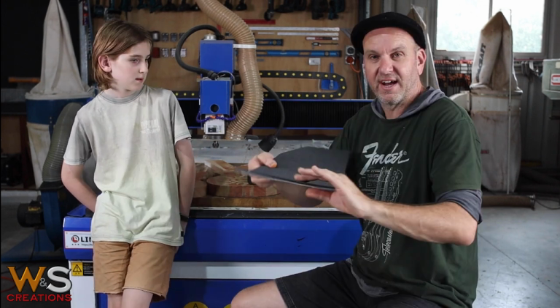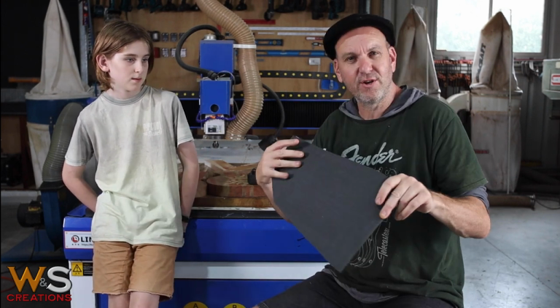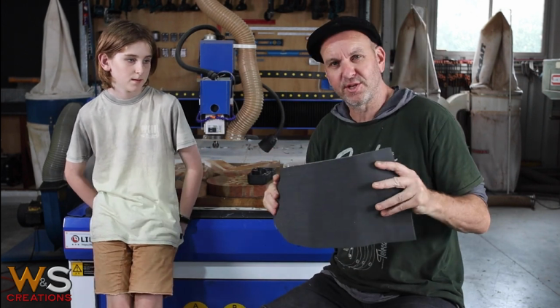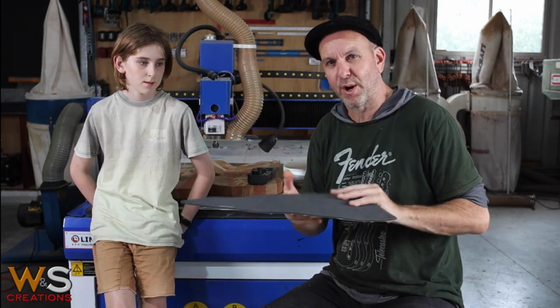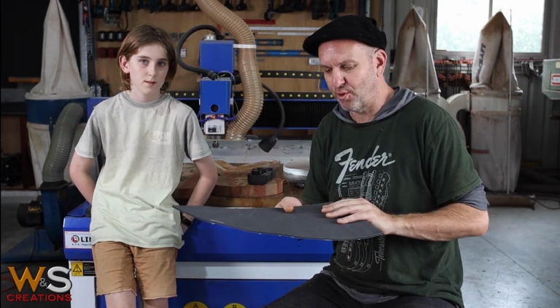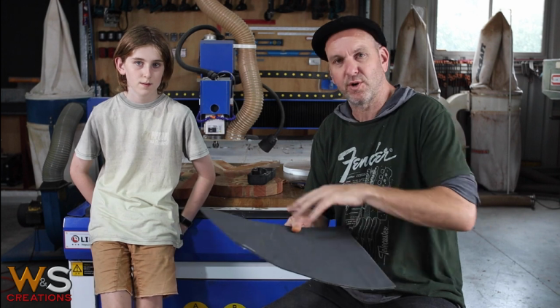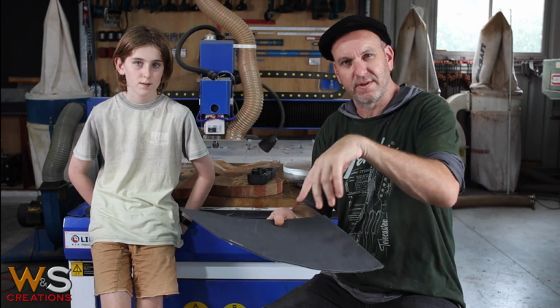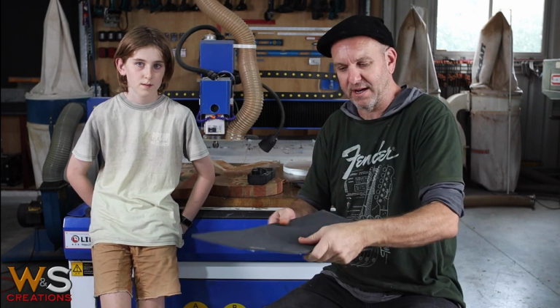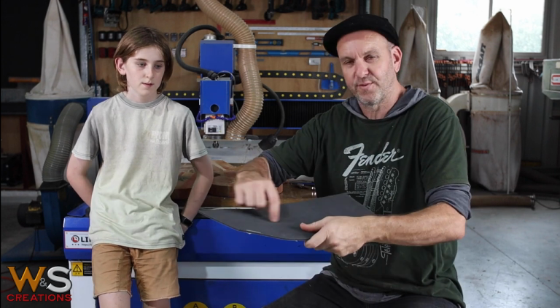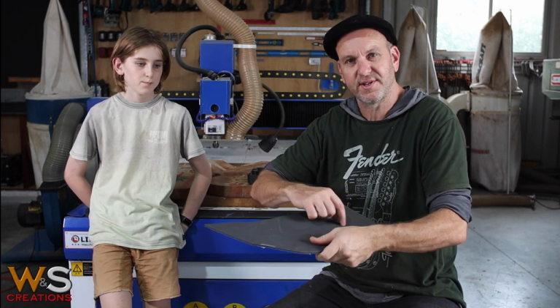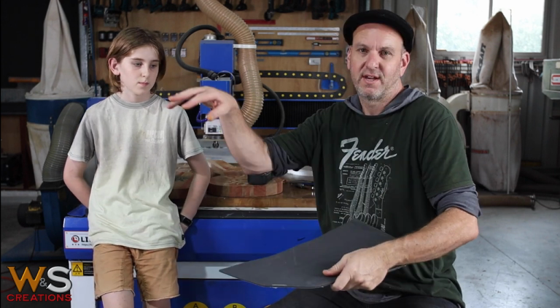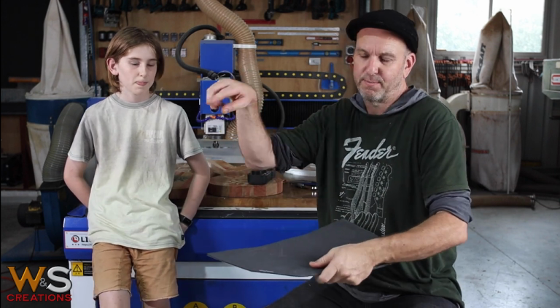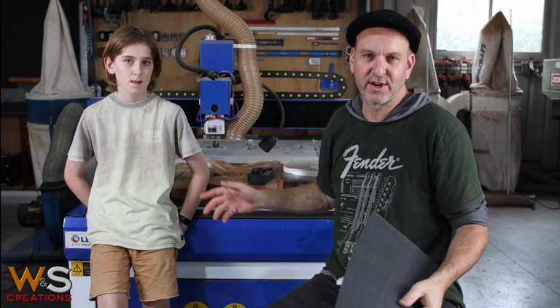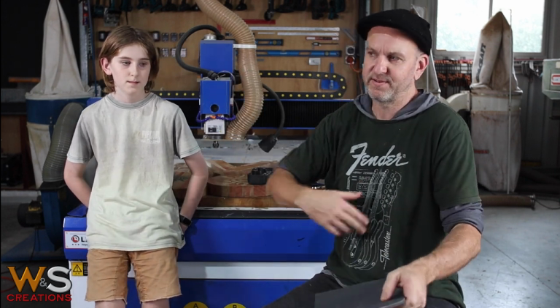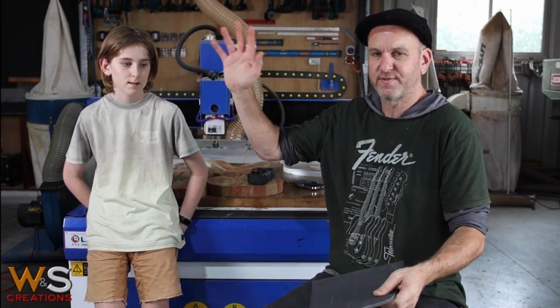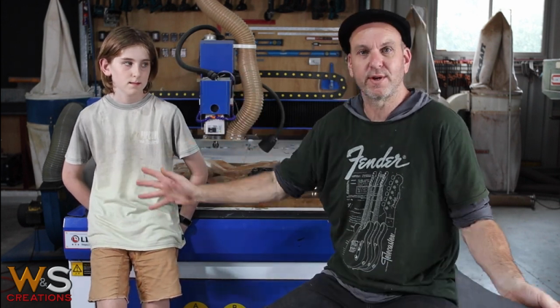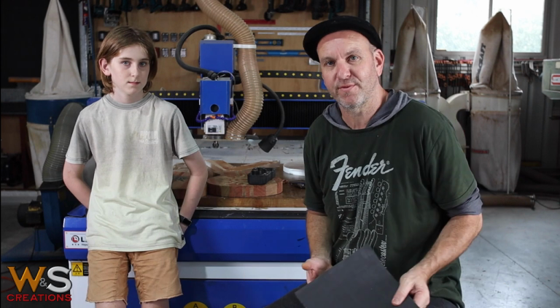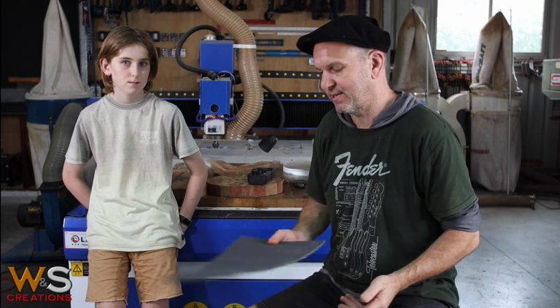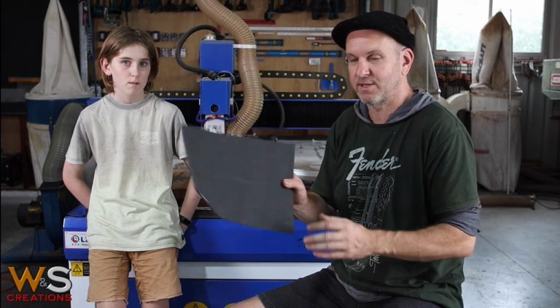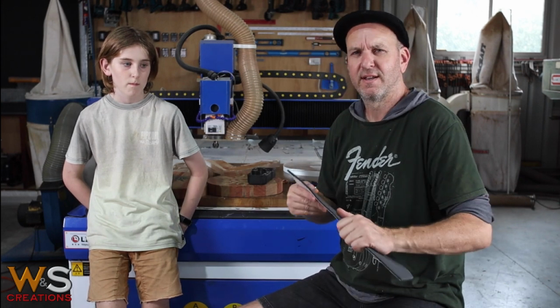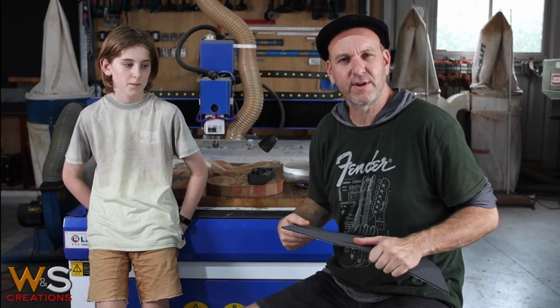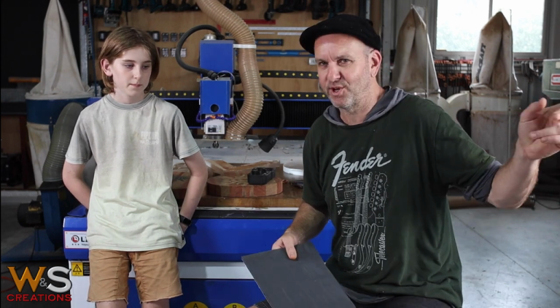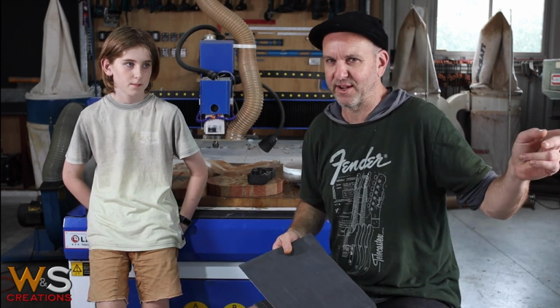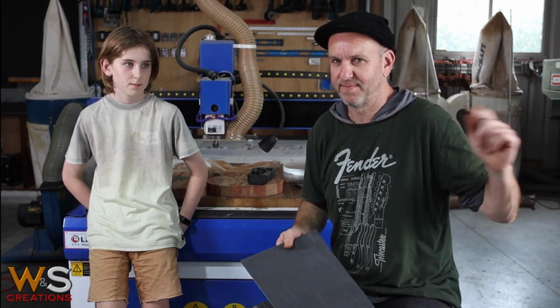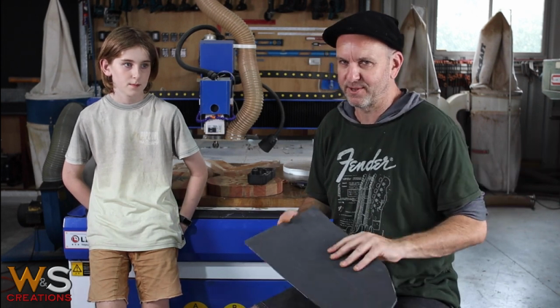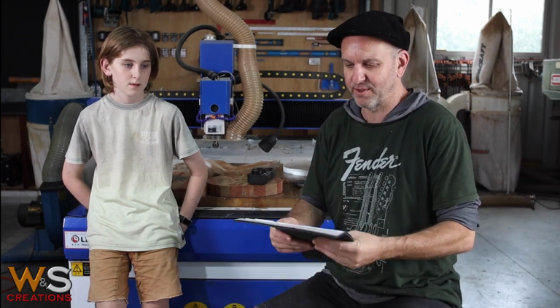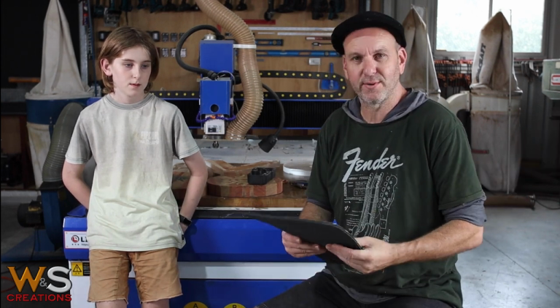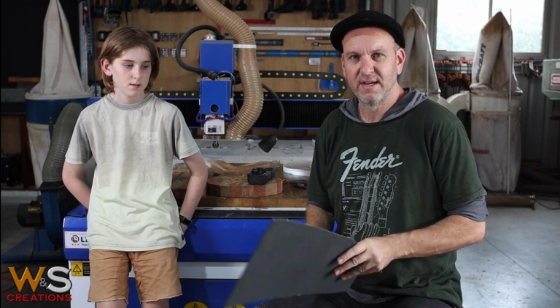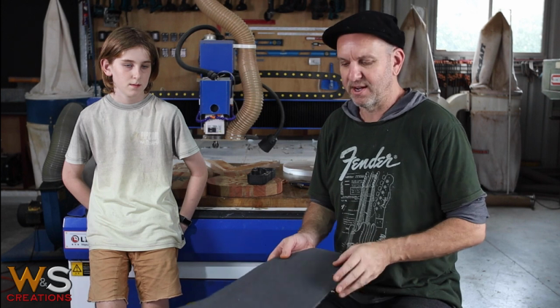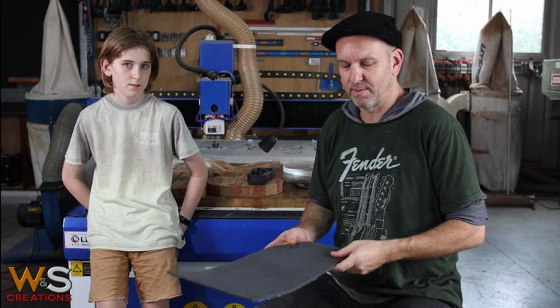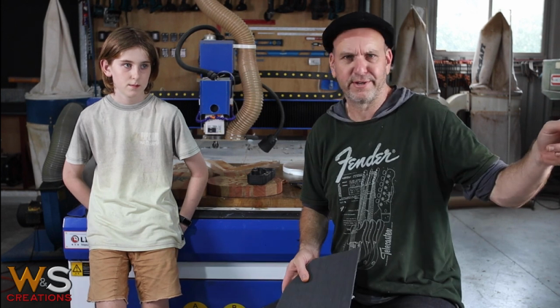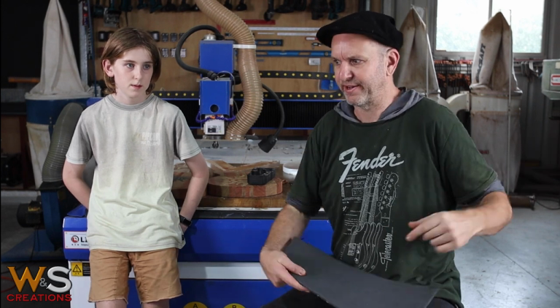I've also been doing EVA foam boat flooring — grooving it, putting logos in, and doing boat floors. That's difficult, and that's why I need the vacuum, to be honest, to do that really well. But I won't be using that vacuum pump.